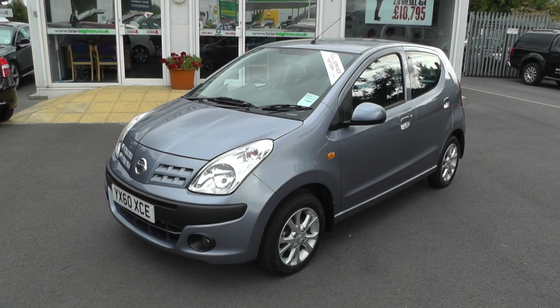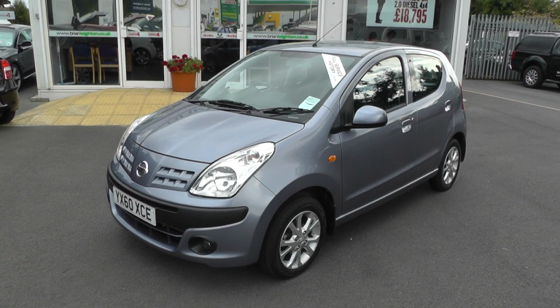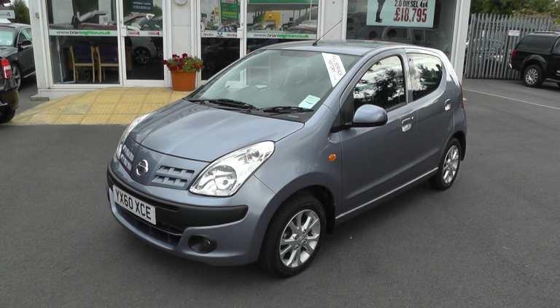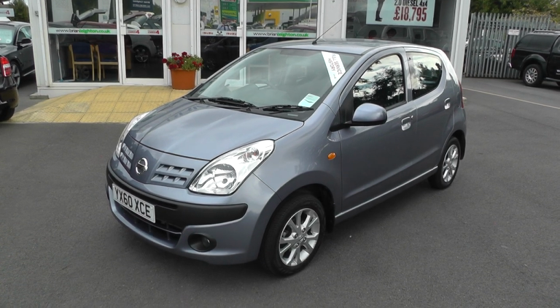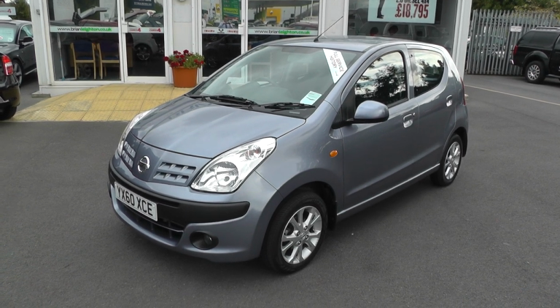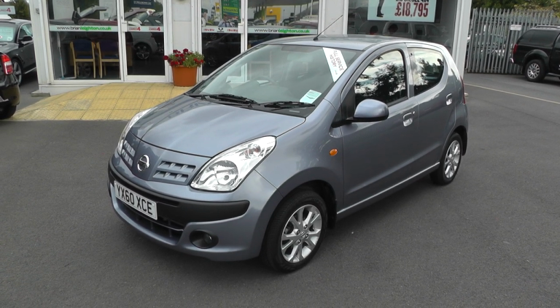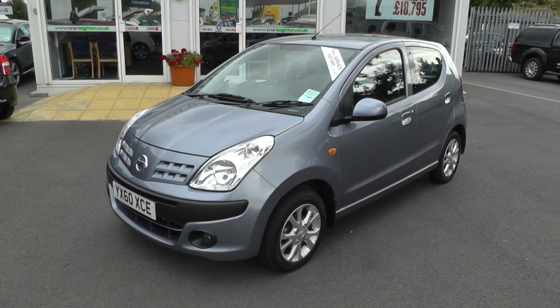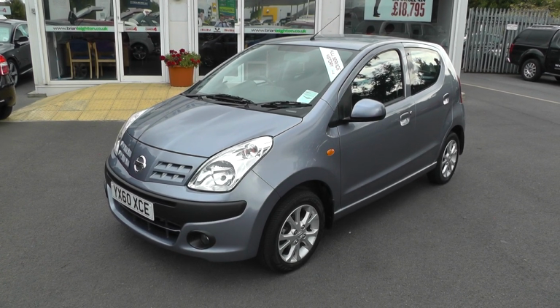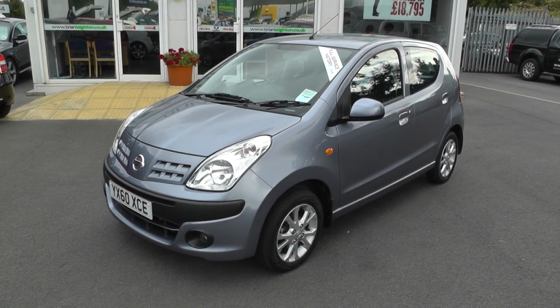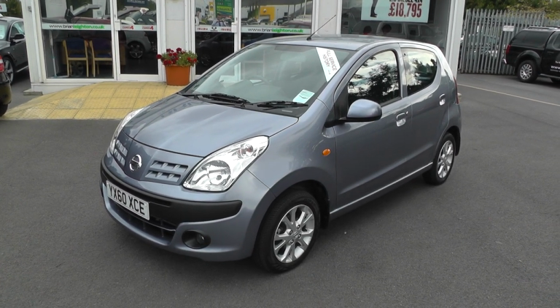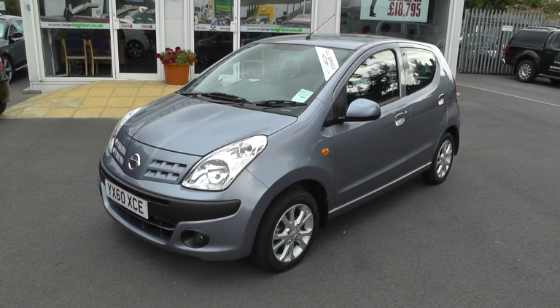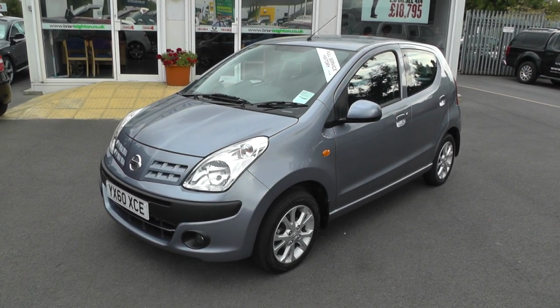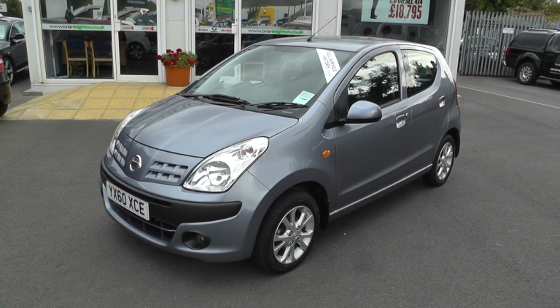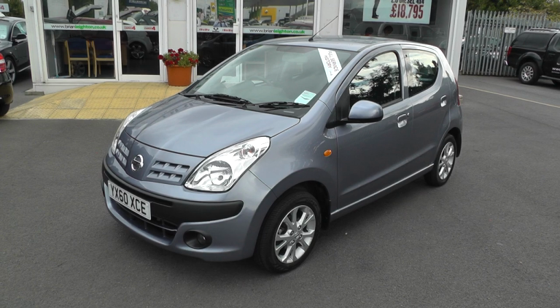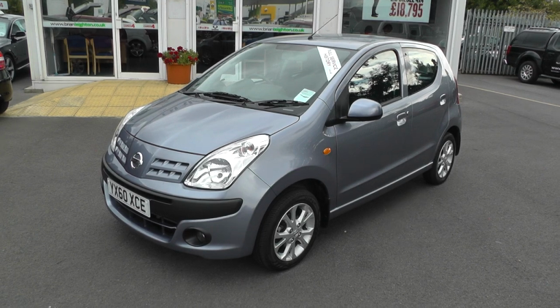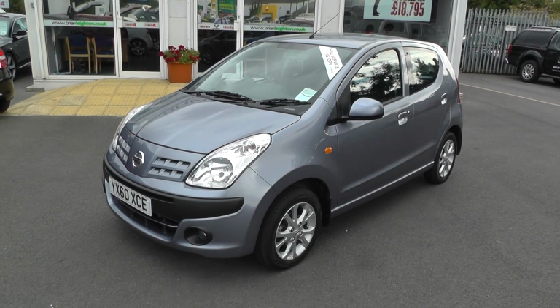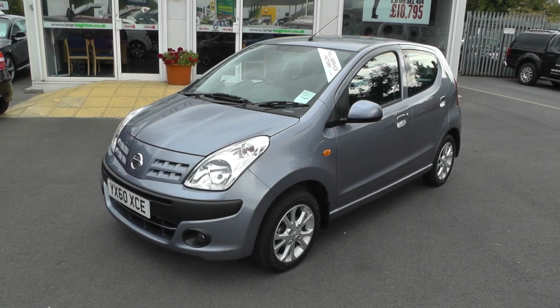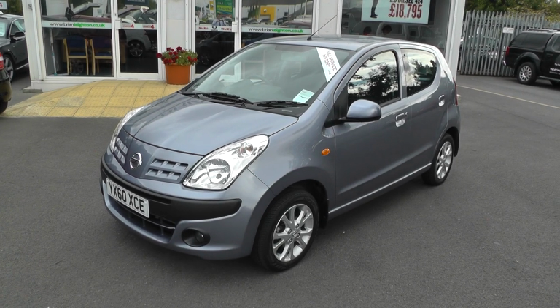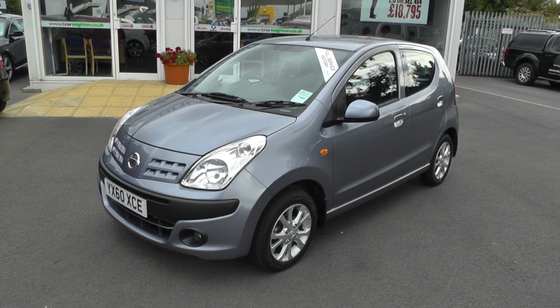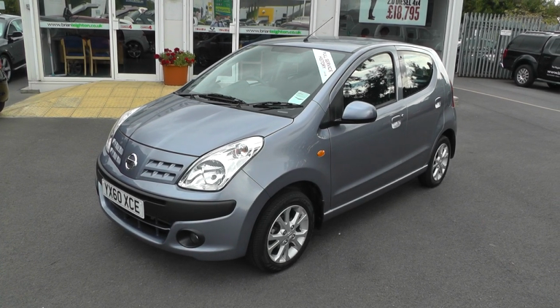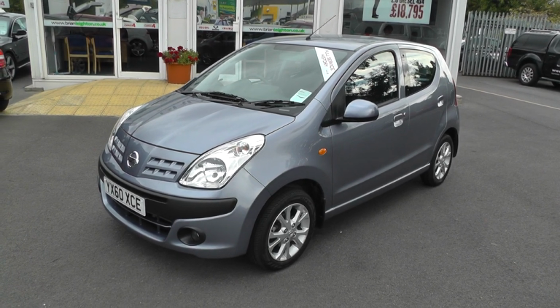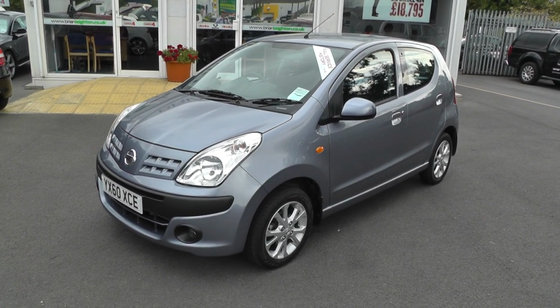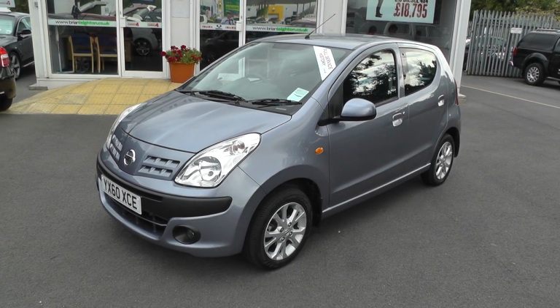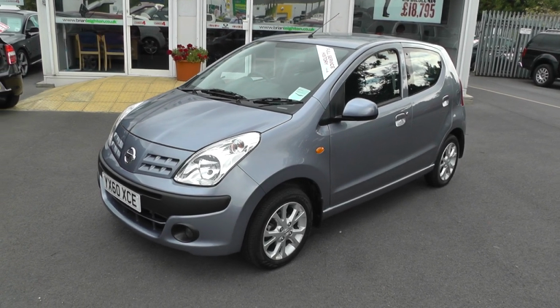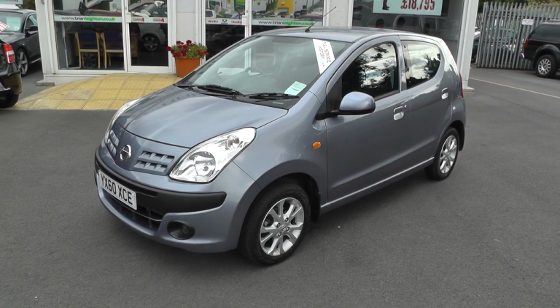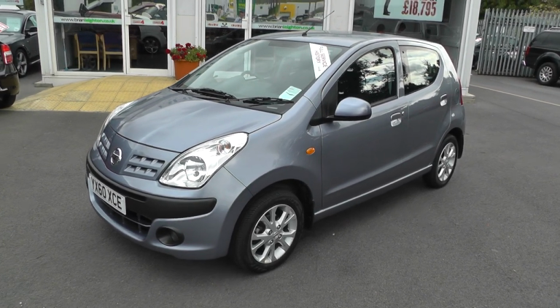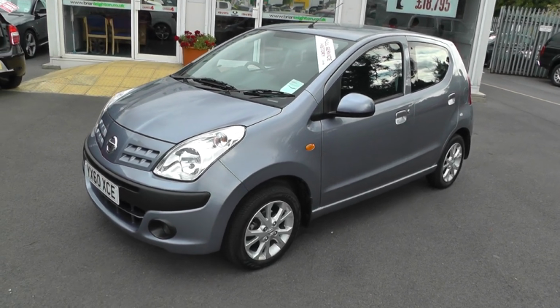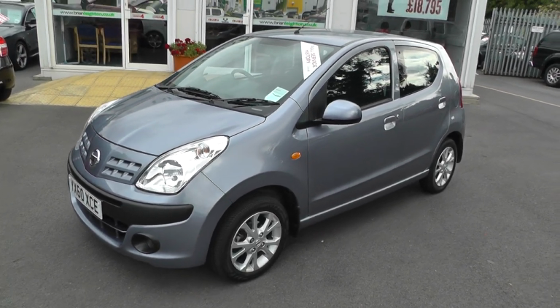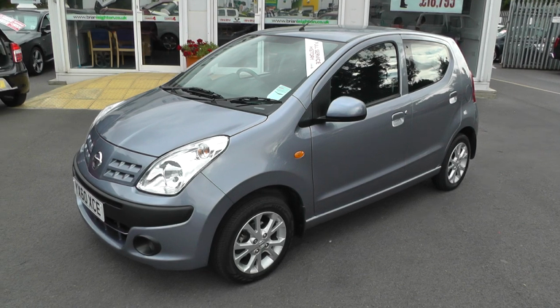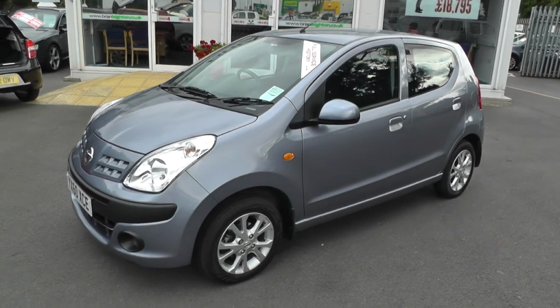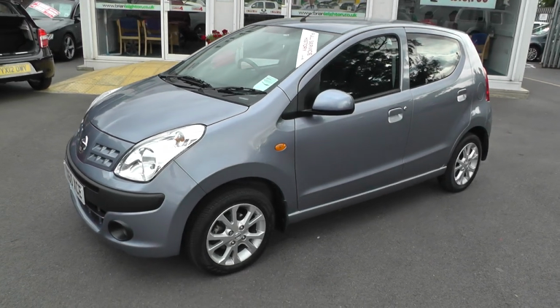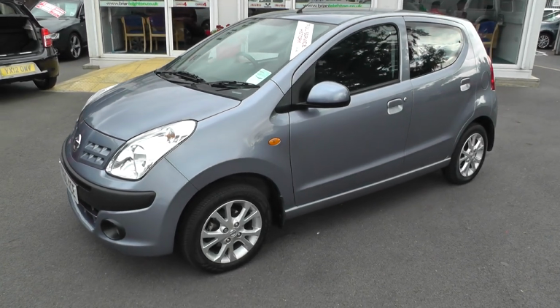Welcome to Brian Leighton Howden, thank you for visiting our website. My name is Adam and the car we are looking at today is a Nissan Pixo 1.0L N-TEC. The car is on a 60 plate and has only done 9,800 miles.